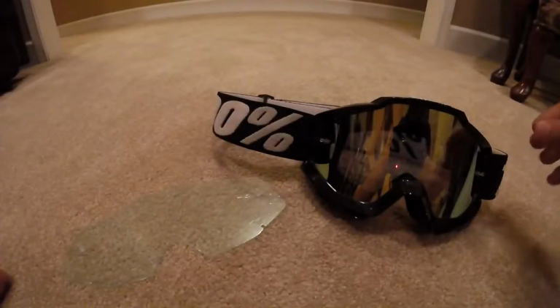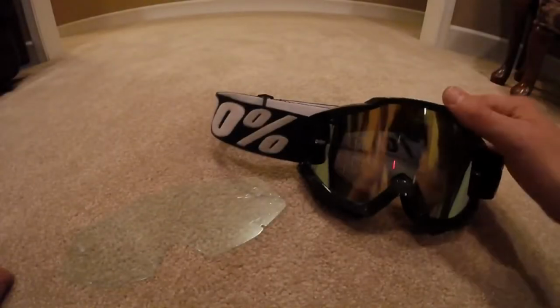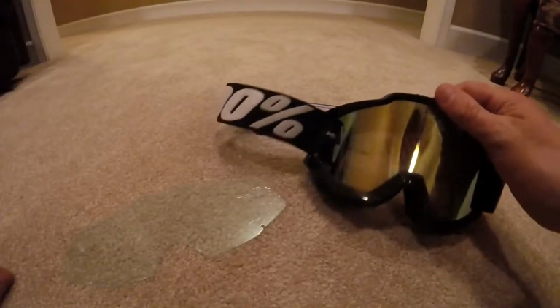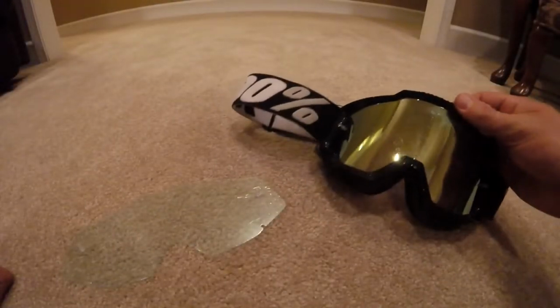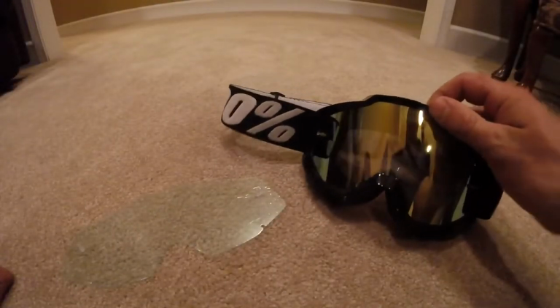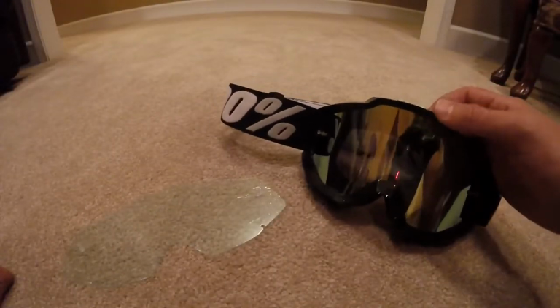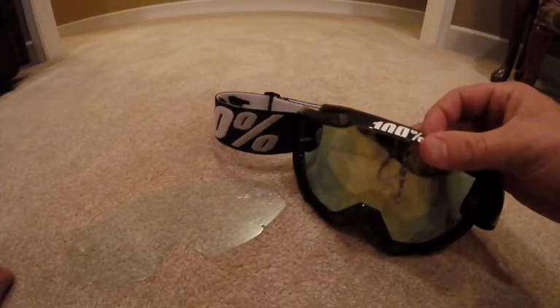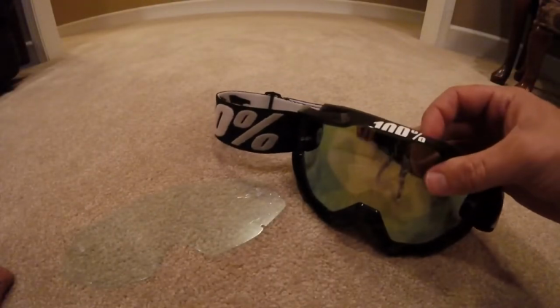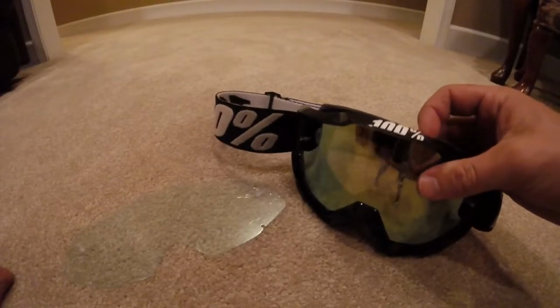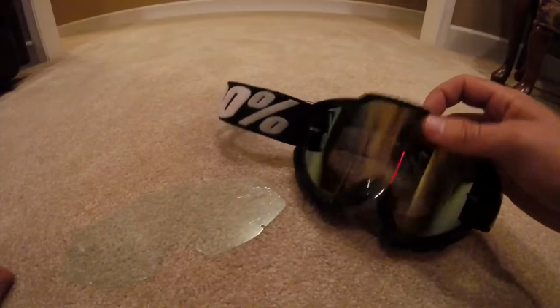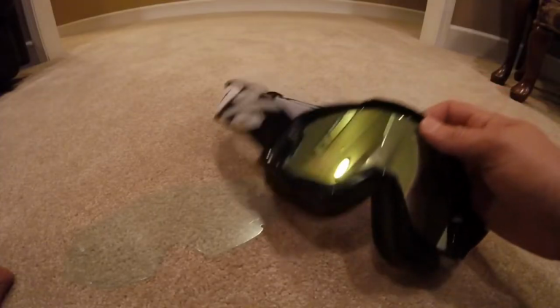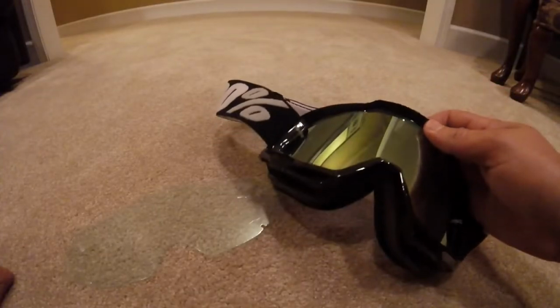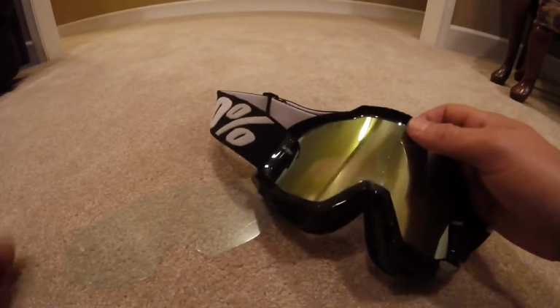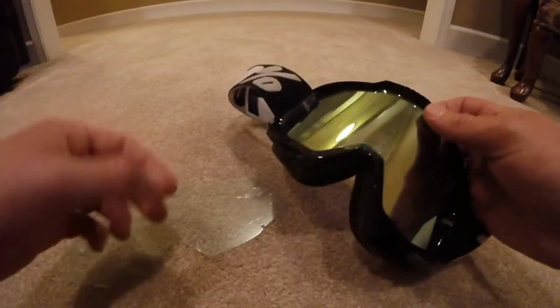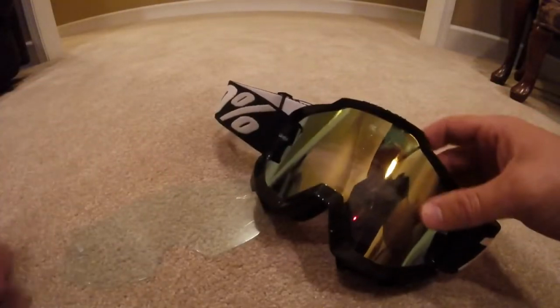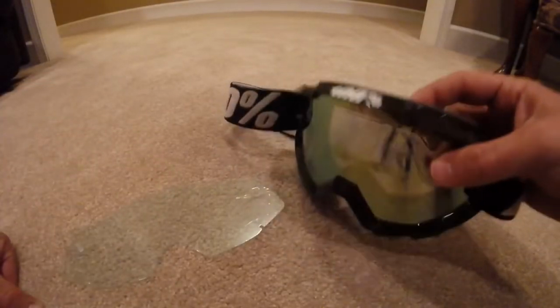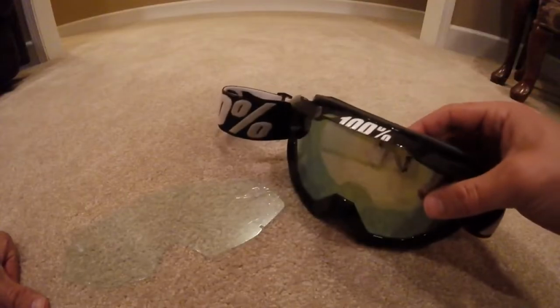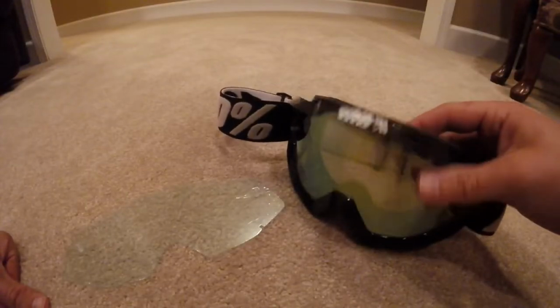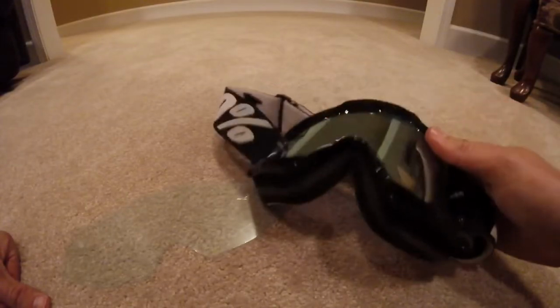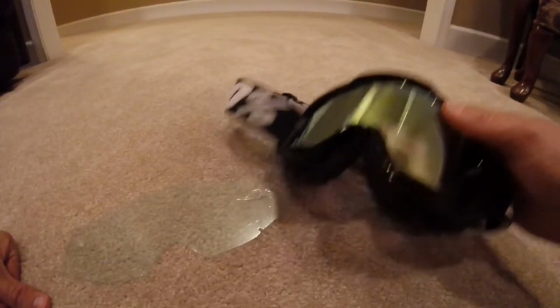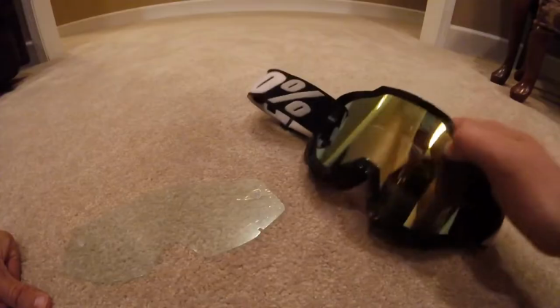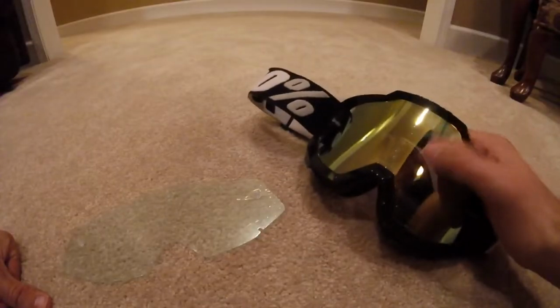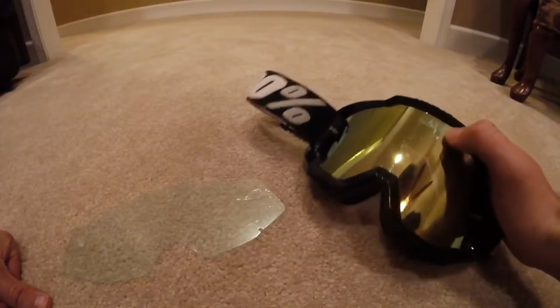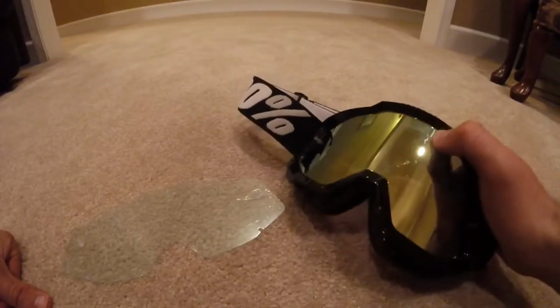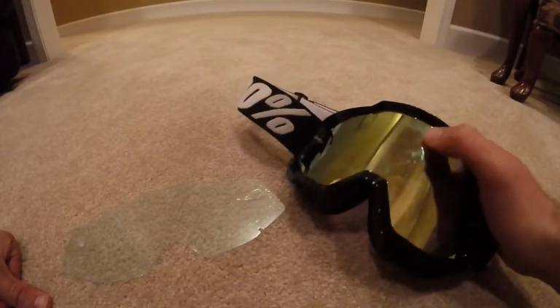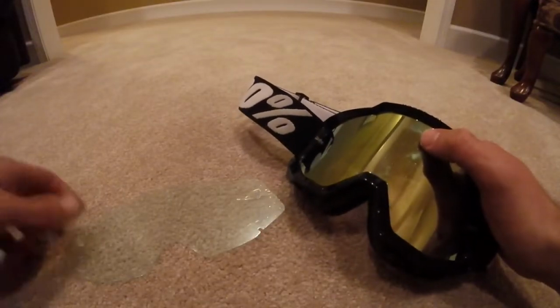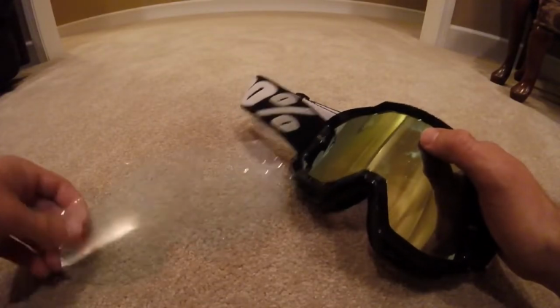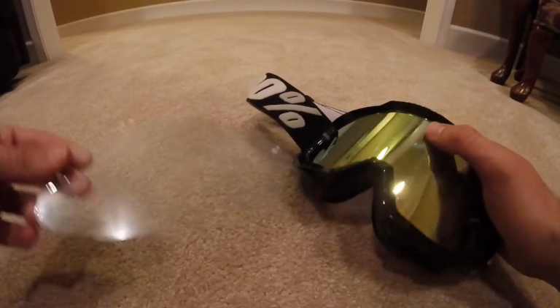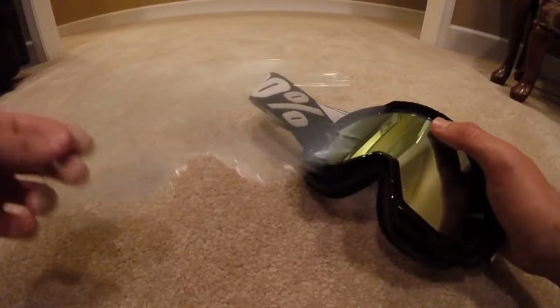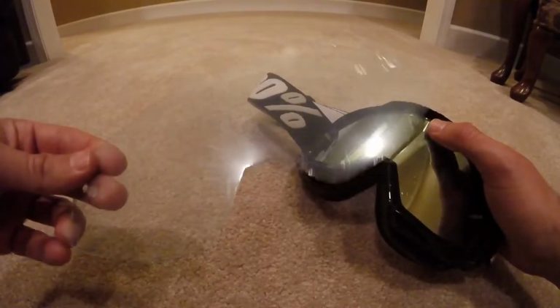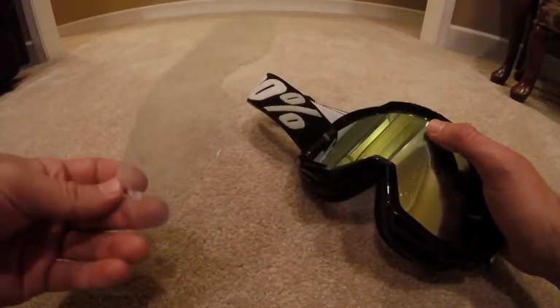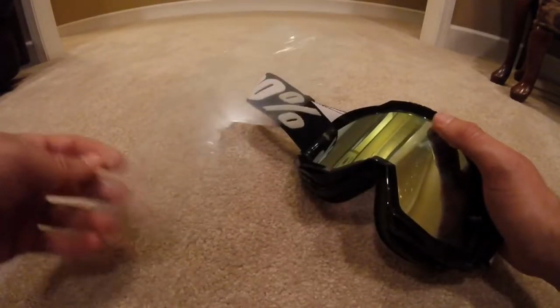Today I'm going to show you guys how to change your lenses in your 100% goggles. I believe they should all be the same. These are the Curie model. I got the tinted lenses here and they're a little scratched up, so I'm going to put in these clear lenses.